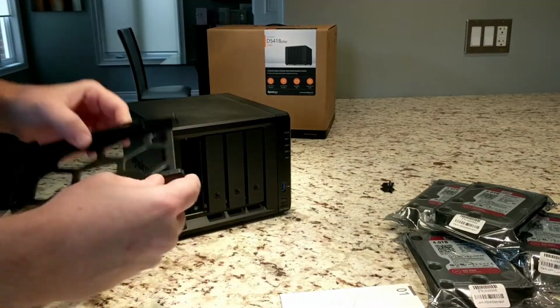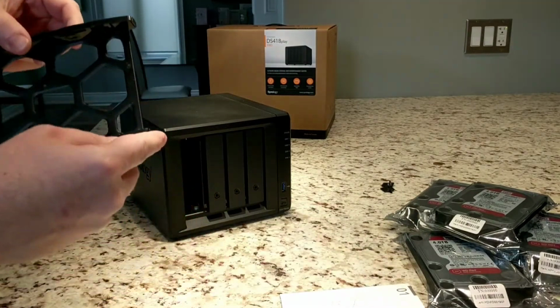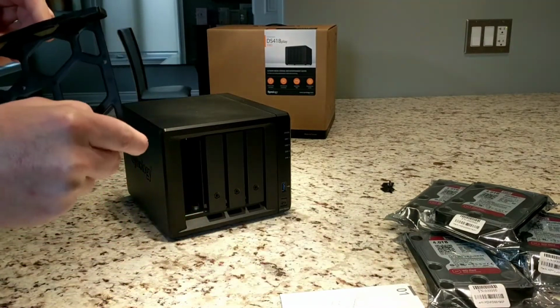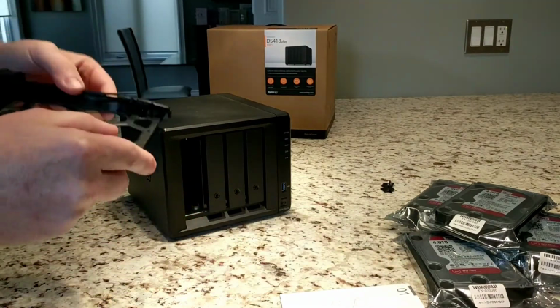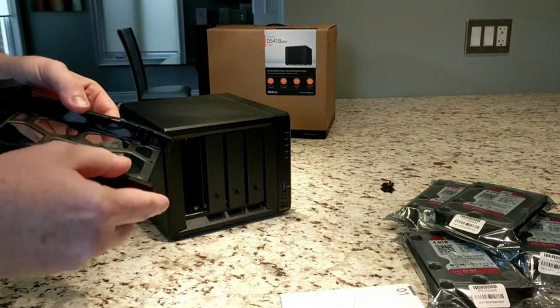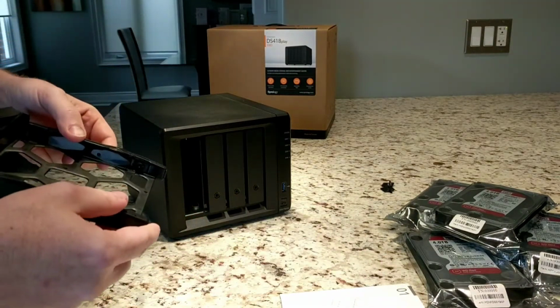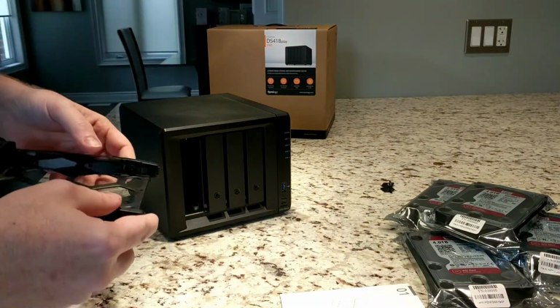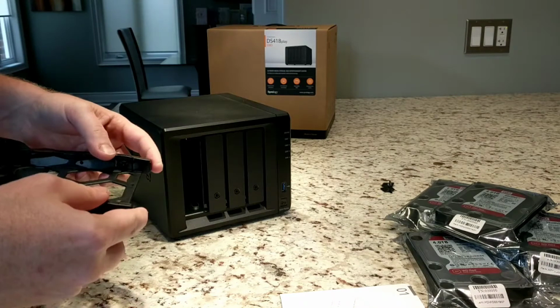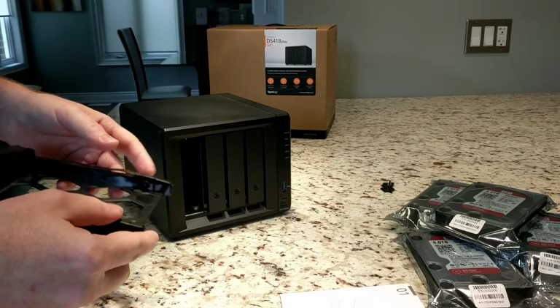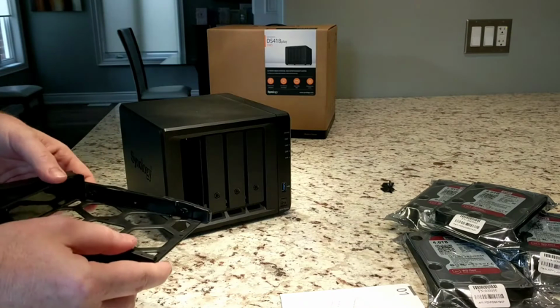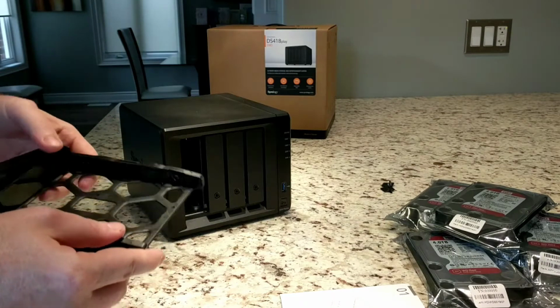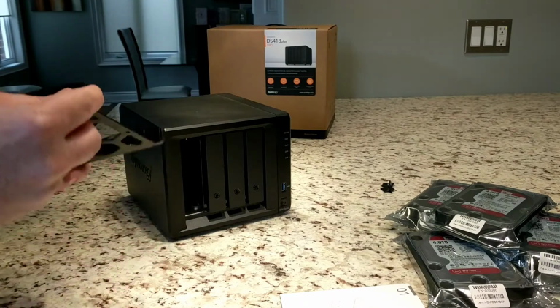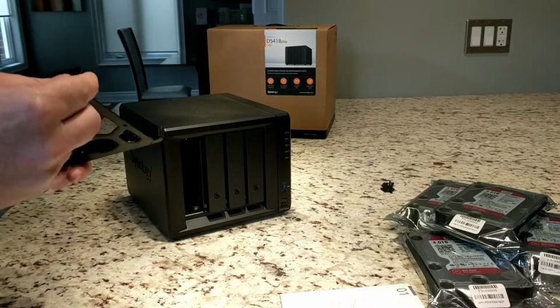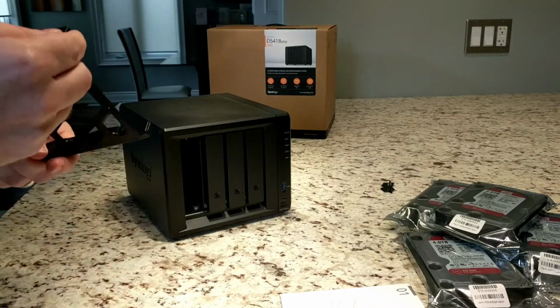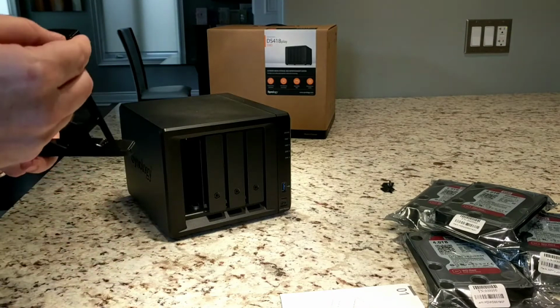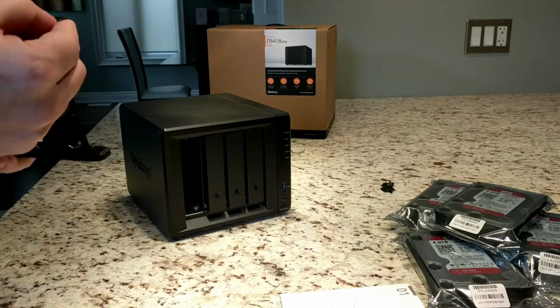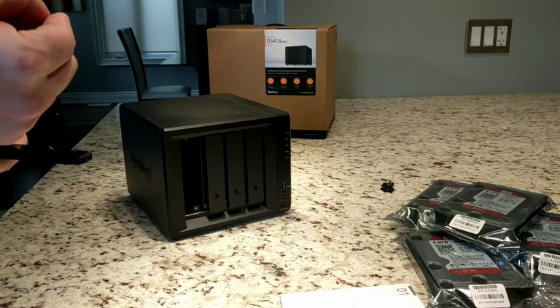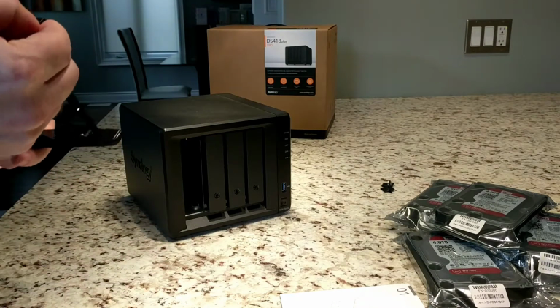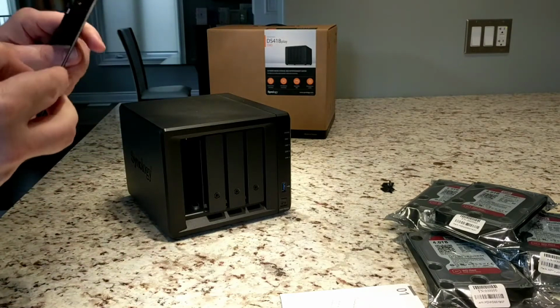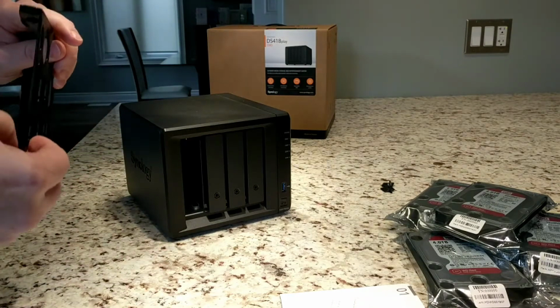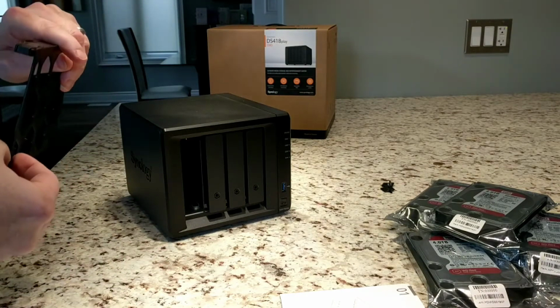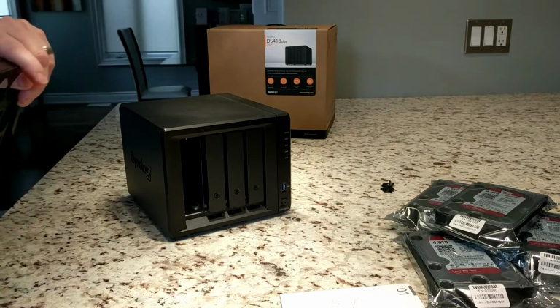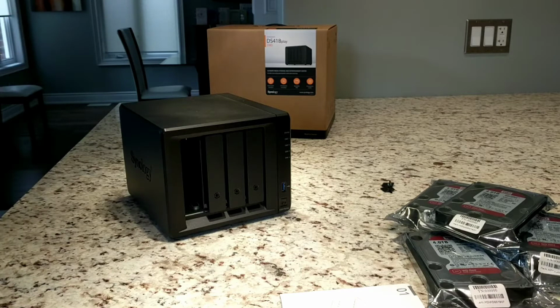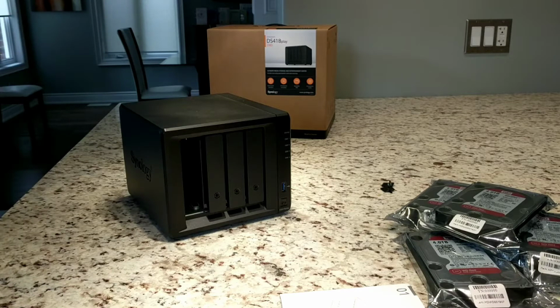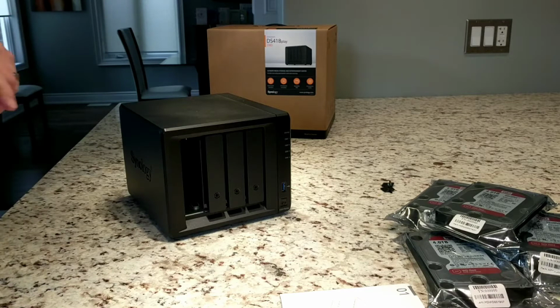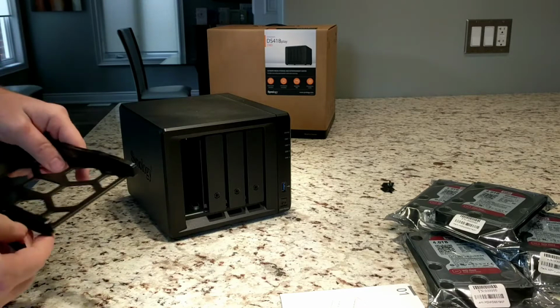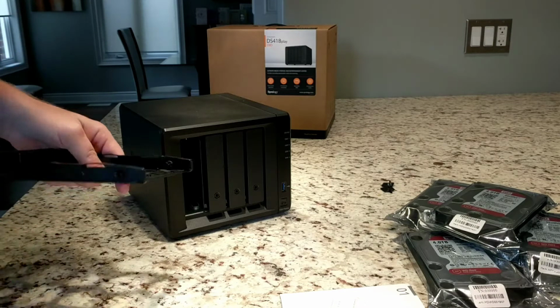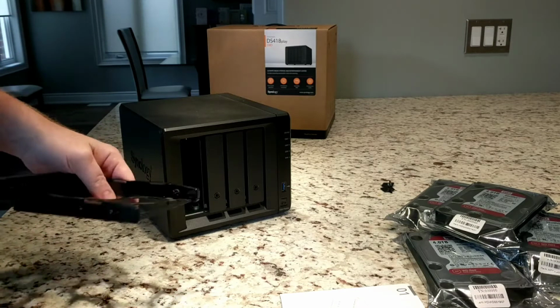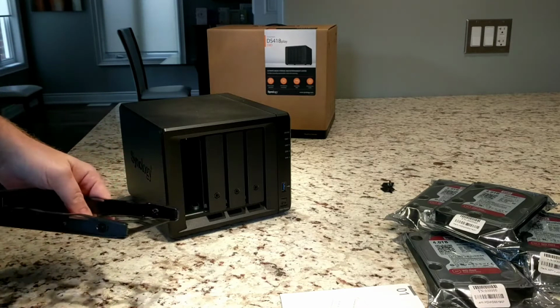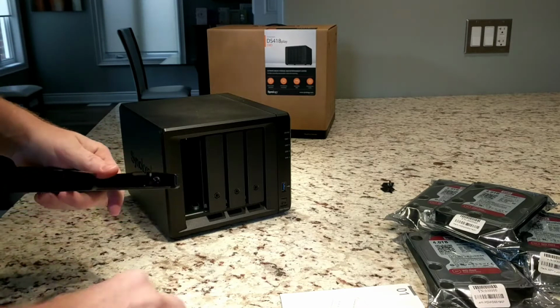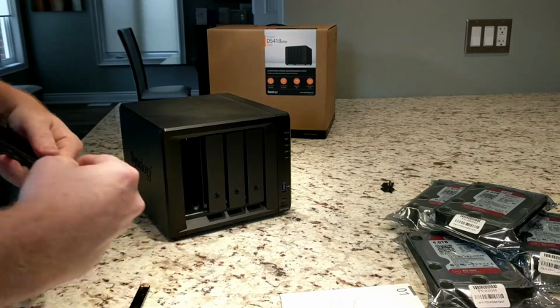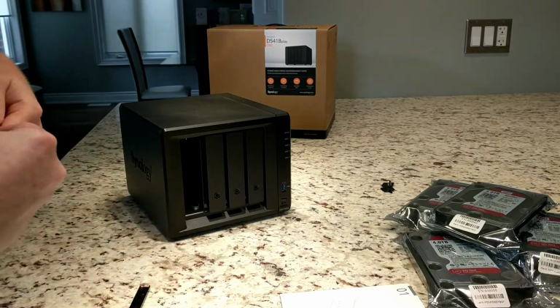So how does this pop open? Pull — oh, there we go.